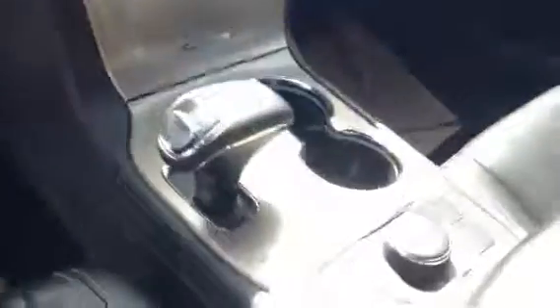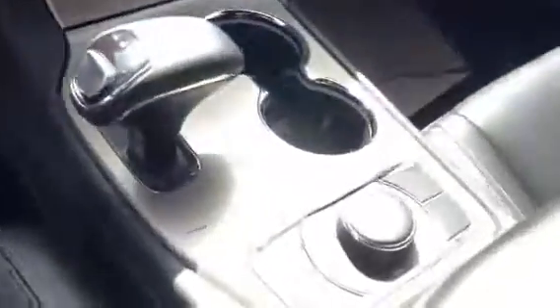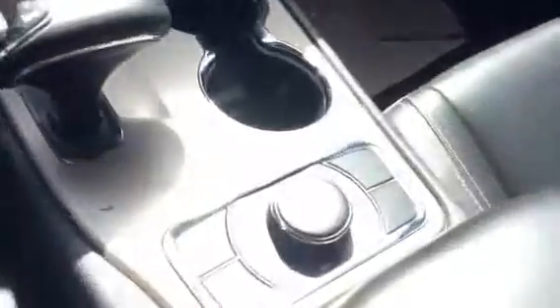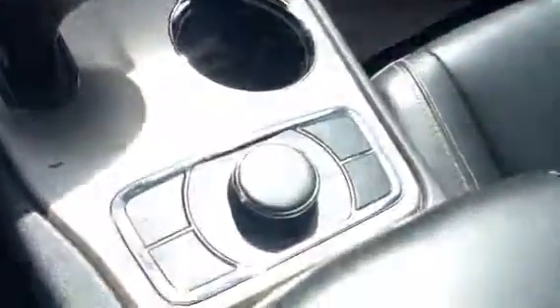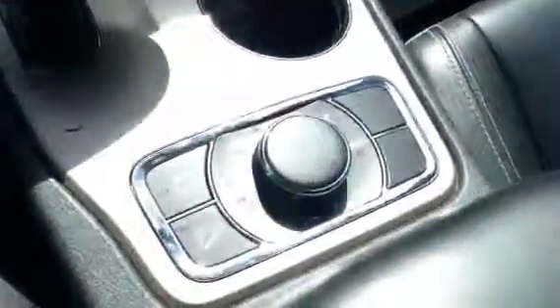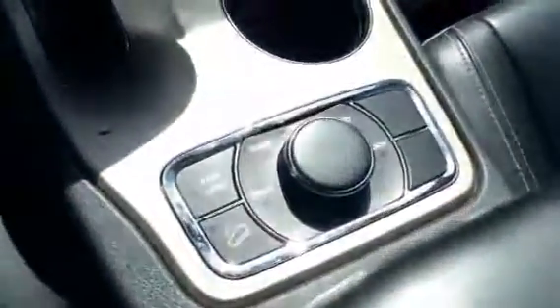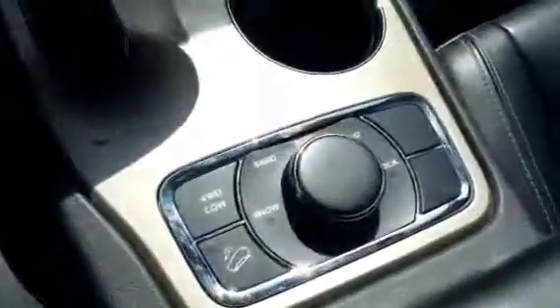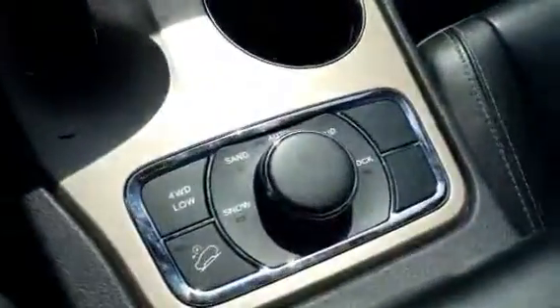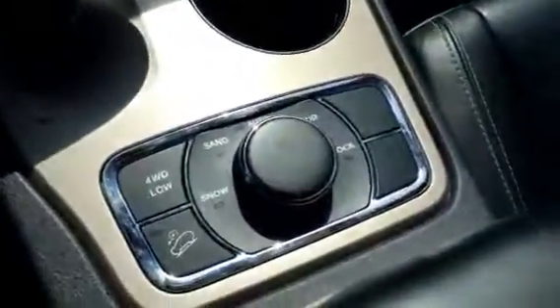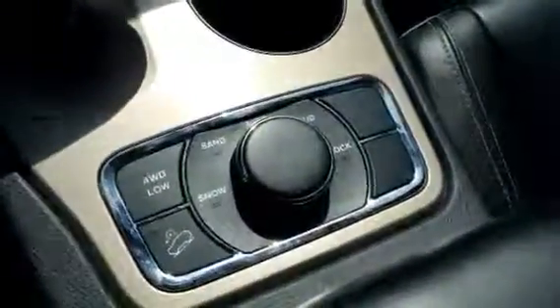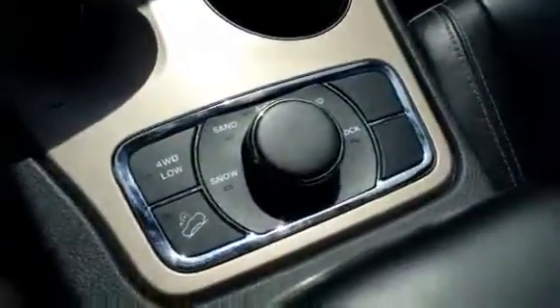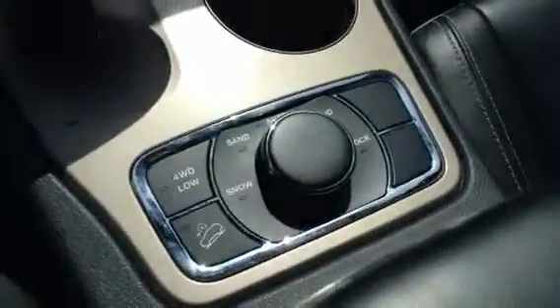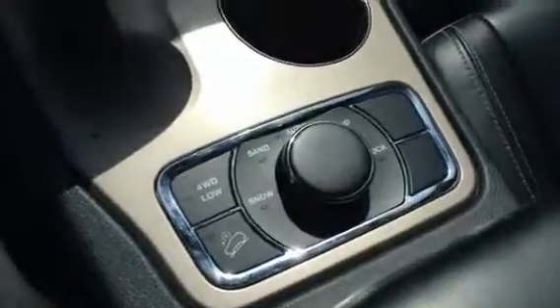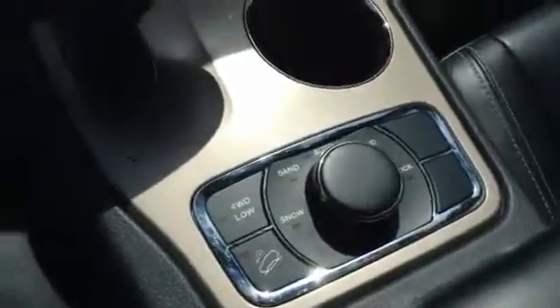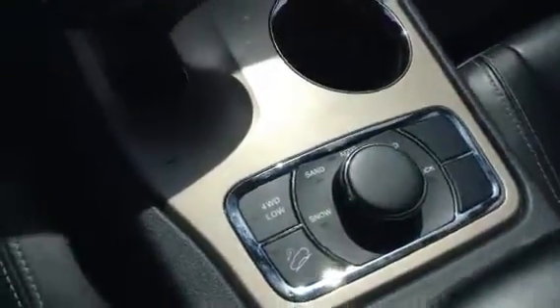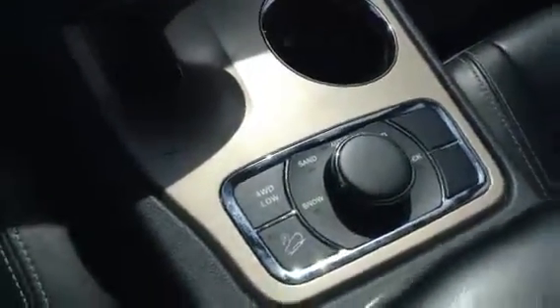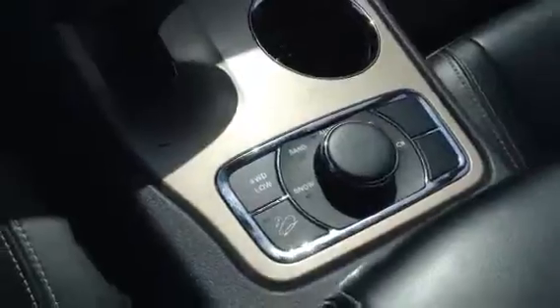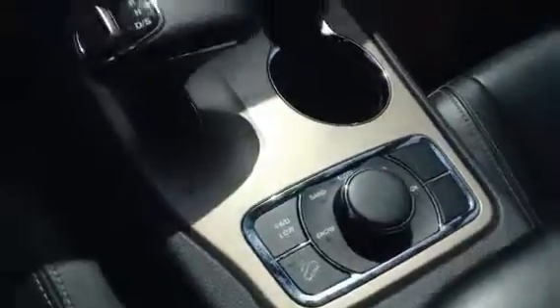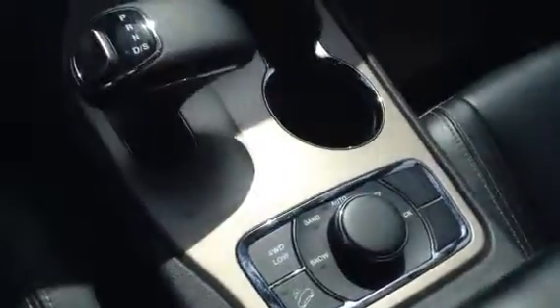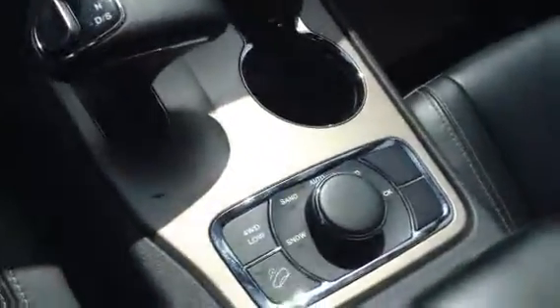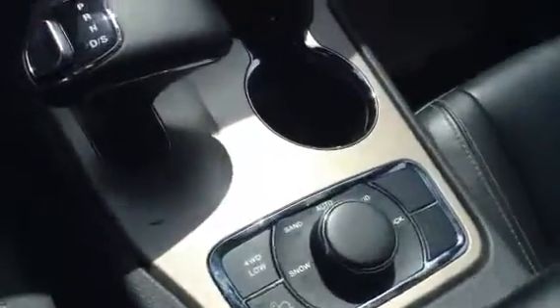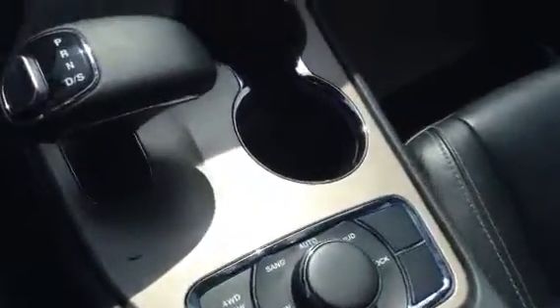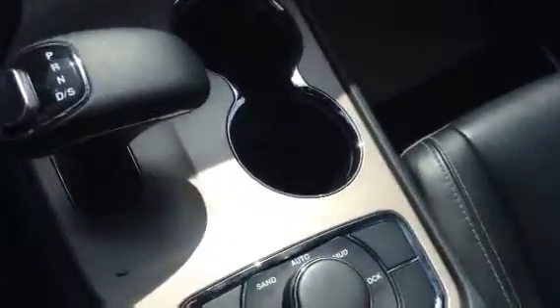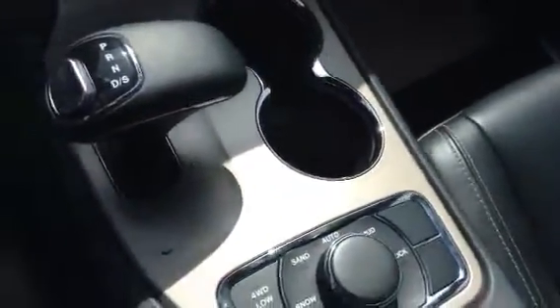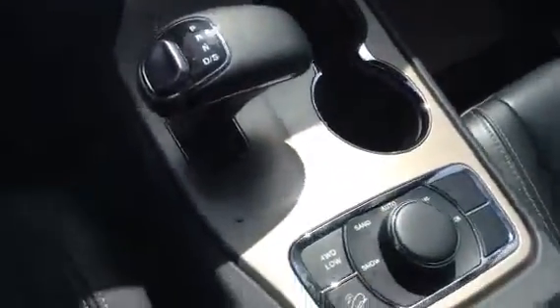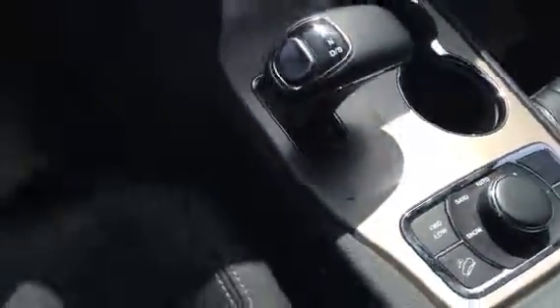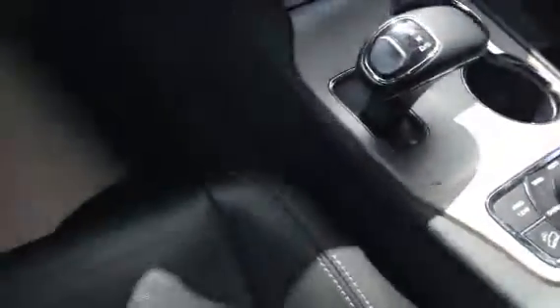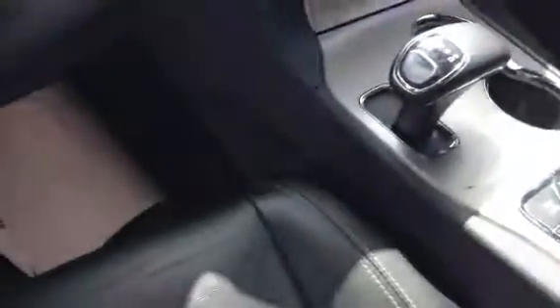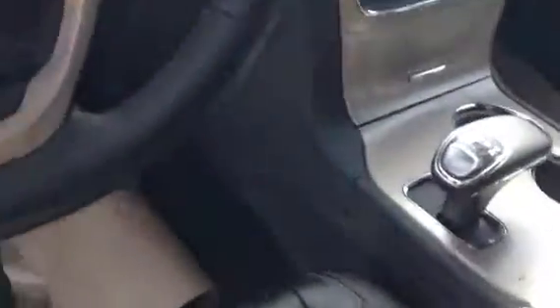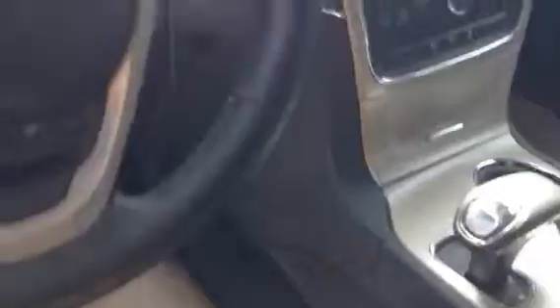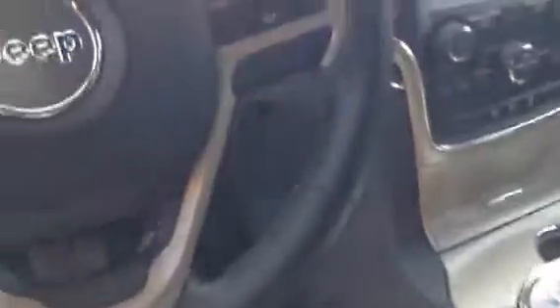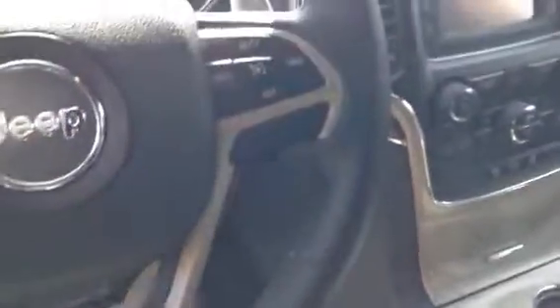A nice little feature on the newer Grand Cherokee — I know it's kind of hard to see with the sun — but you can see you have different selections for optimal driving conditions. So if you're in snow, sand, or mud, anything like that, you can switch it around so you have perfect control of the vehicle.